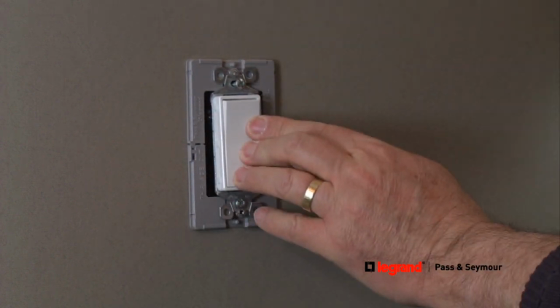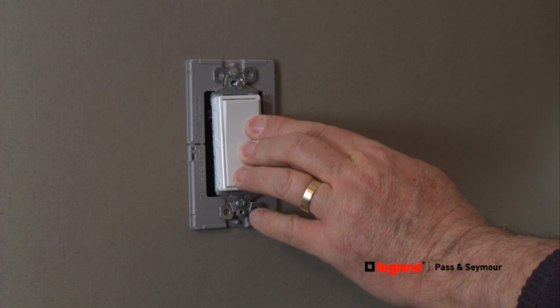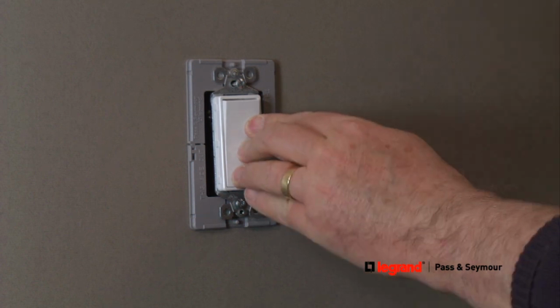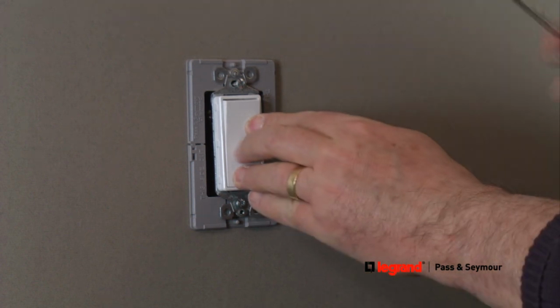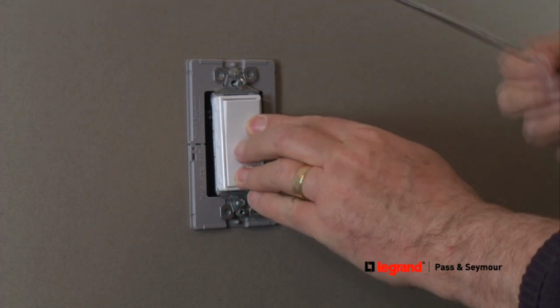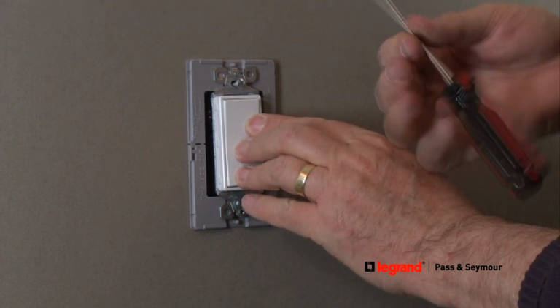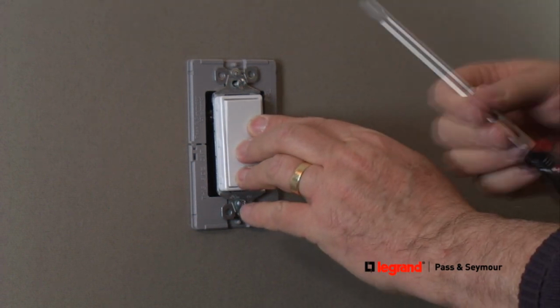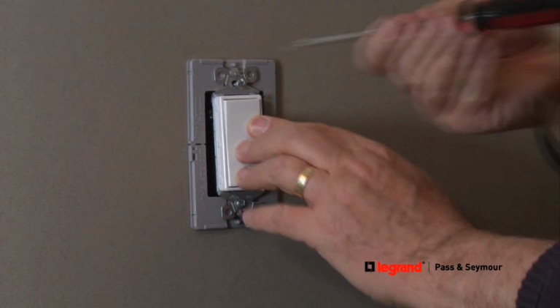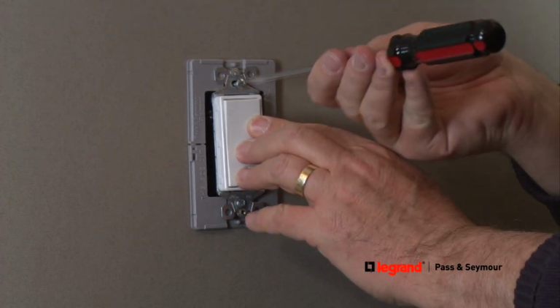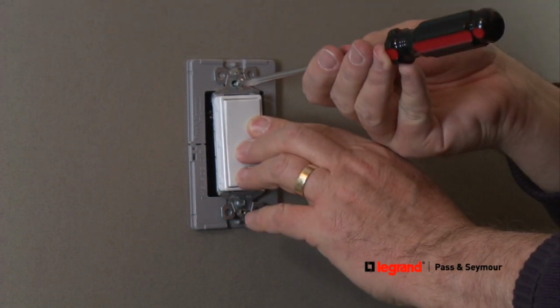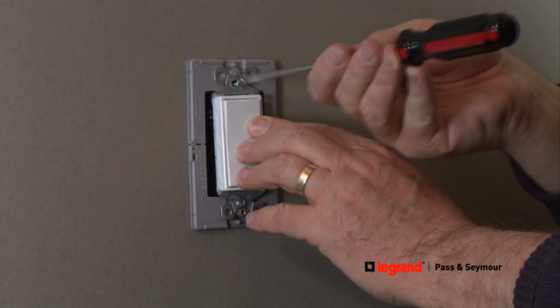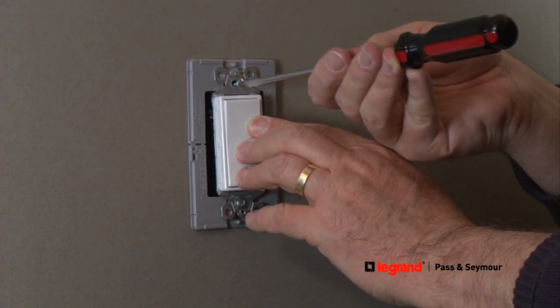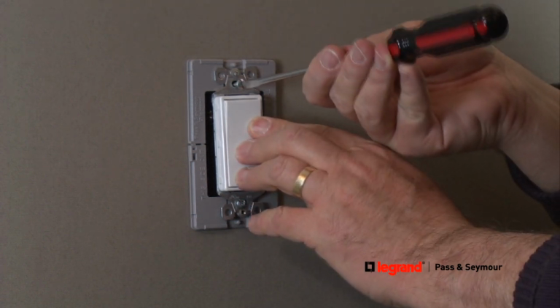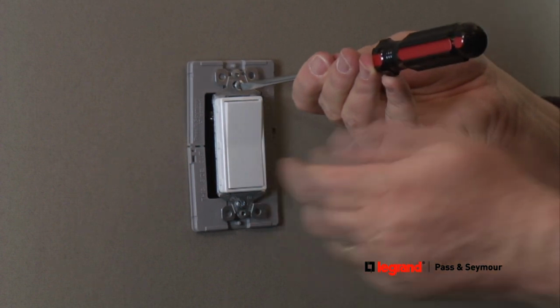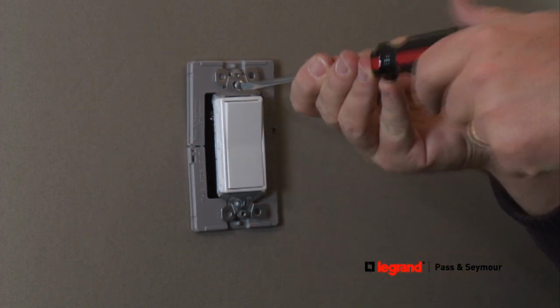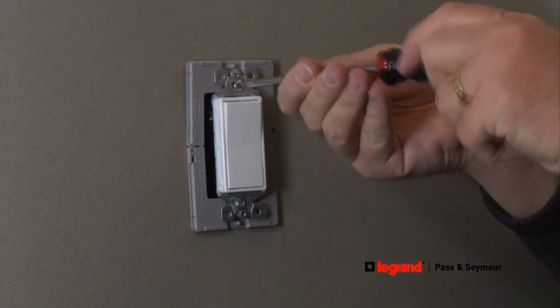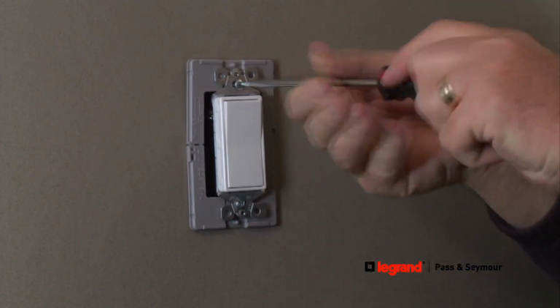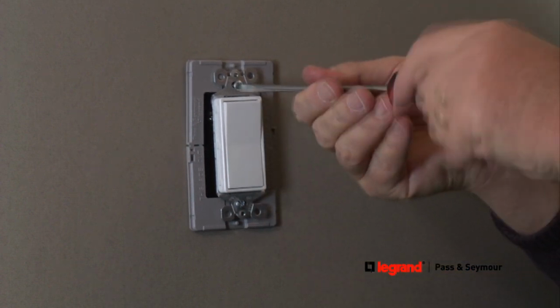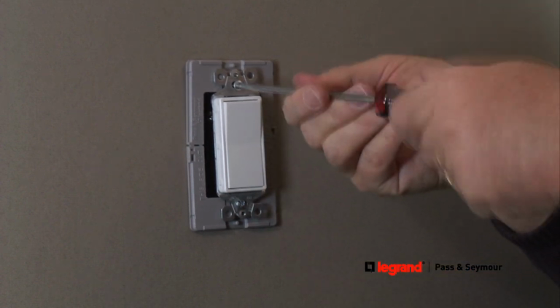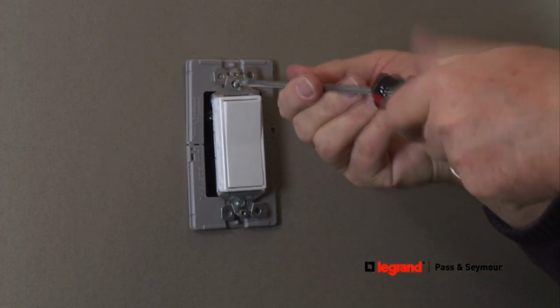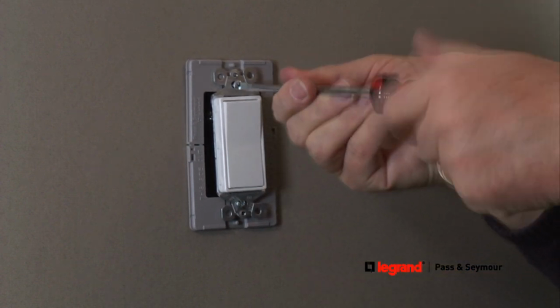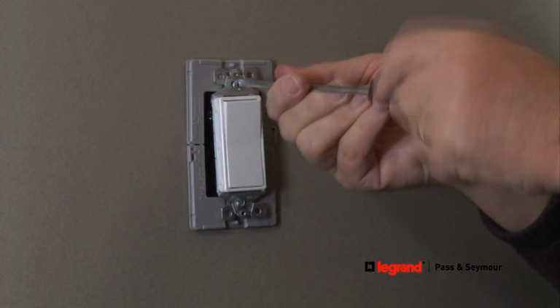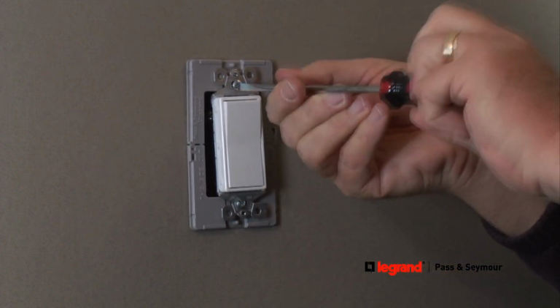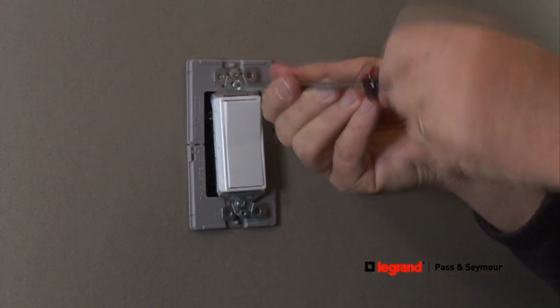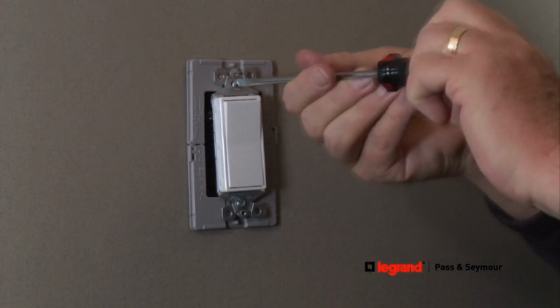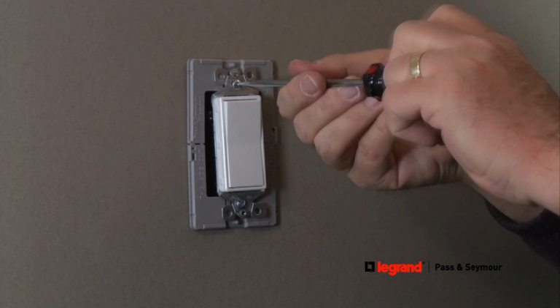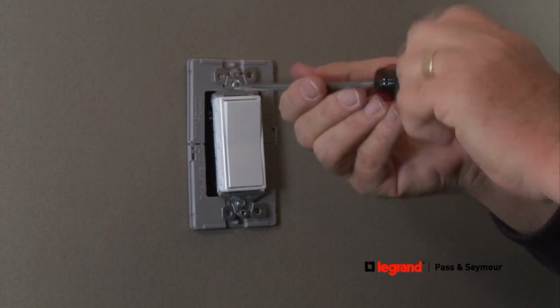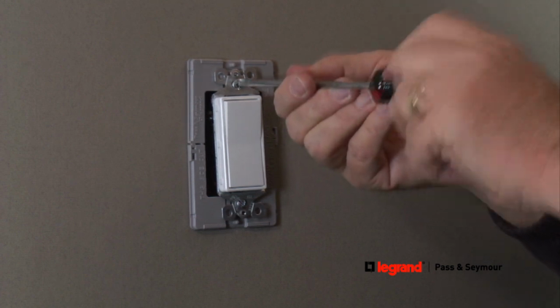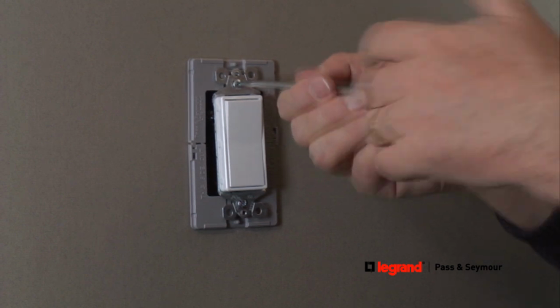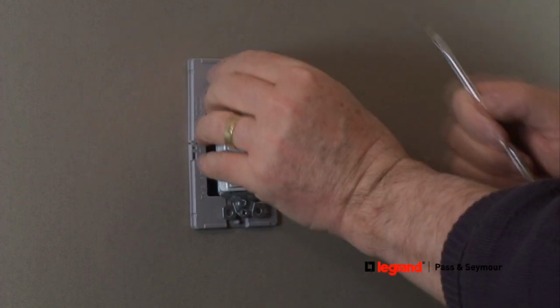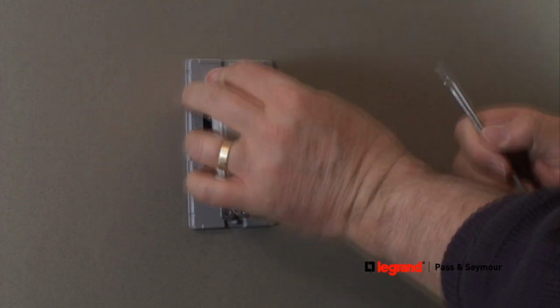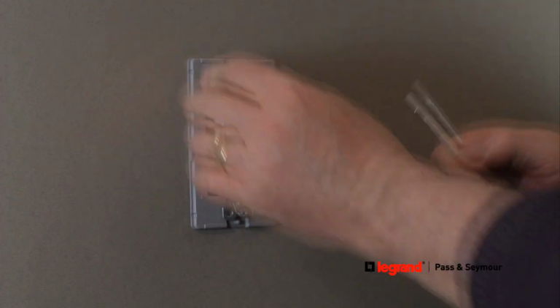Simply snap the two subplate pieces together. Make sure the dimples on the subplate are secure inside the mounting holes on the device. Then tighten the mounting screws to secure the subplate and device together.